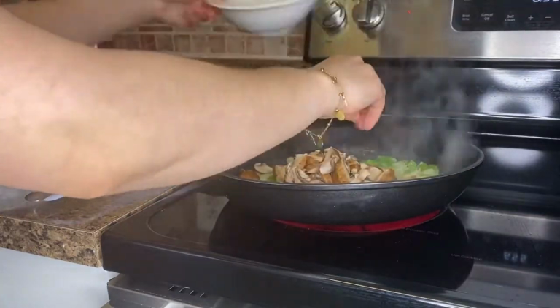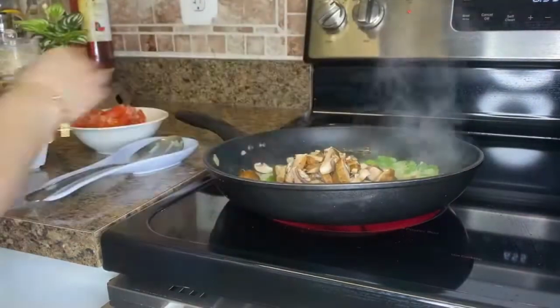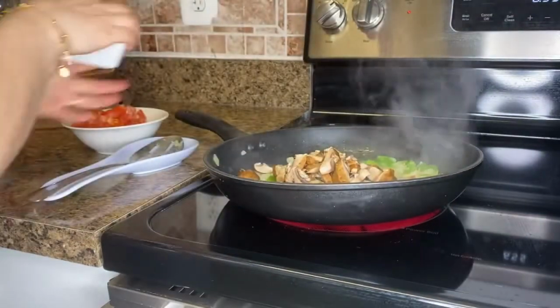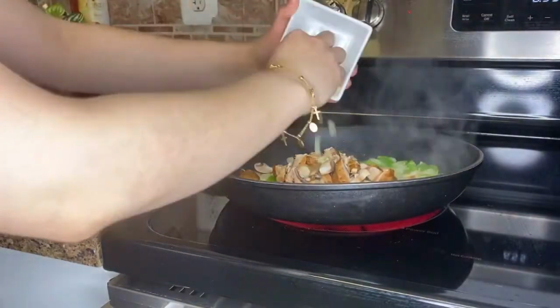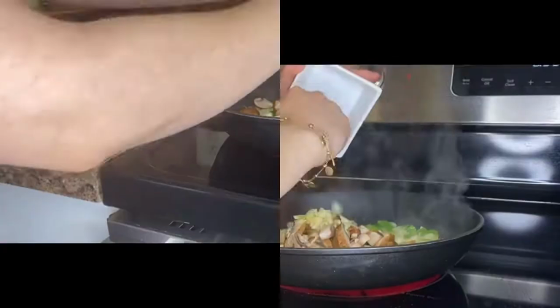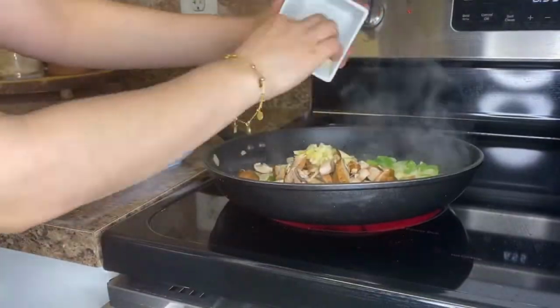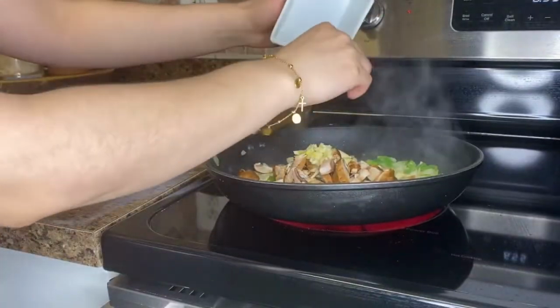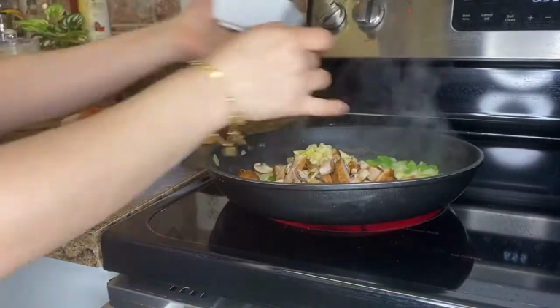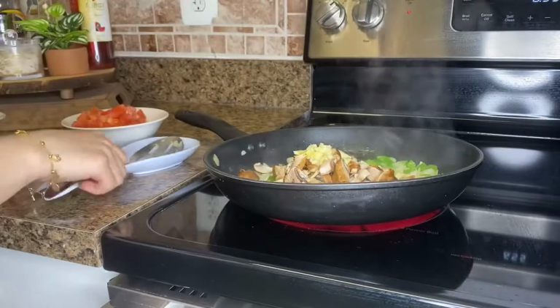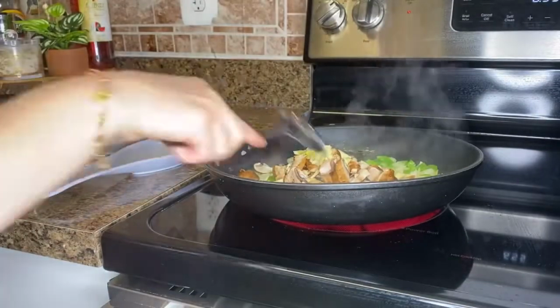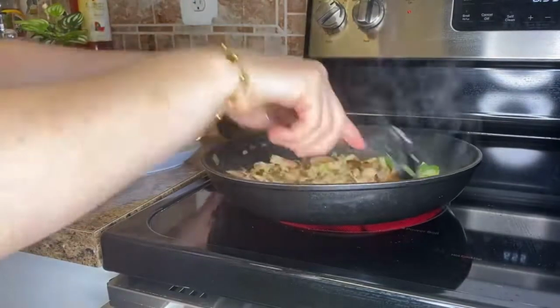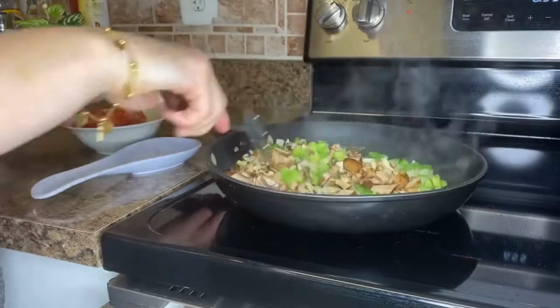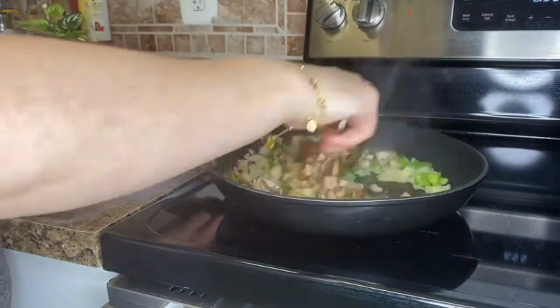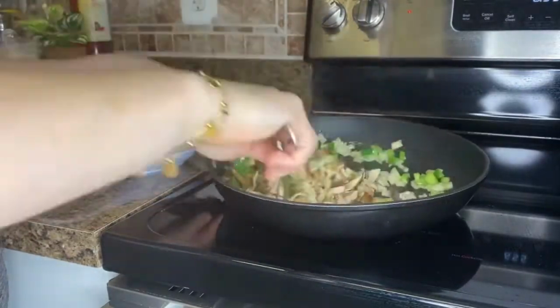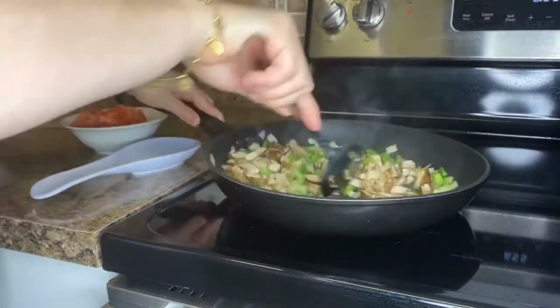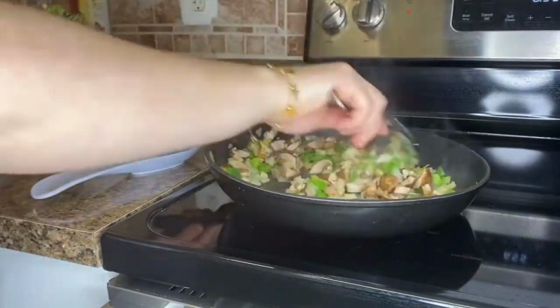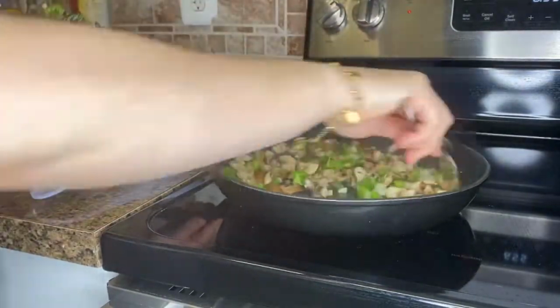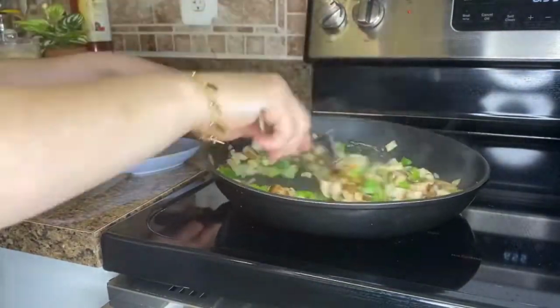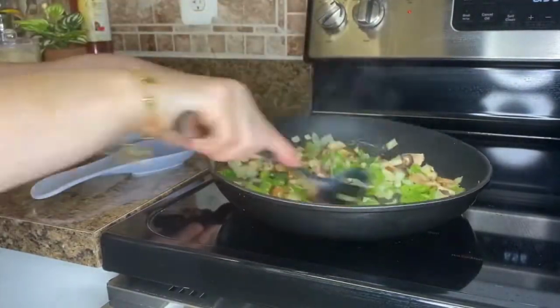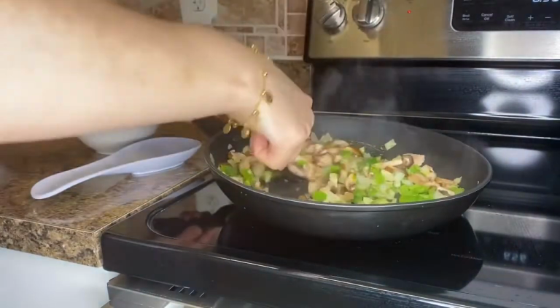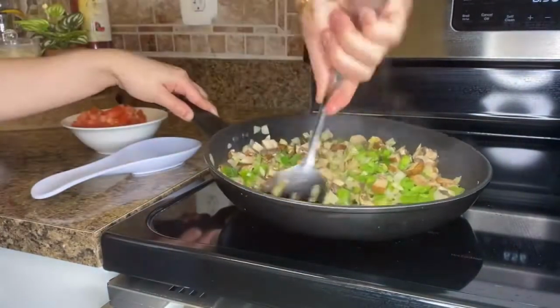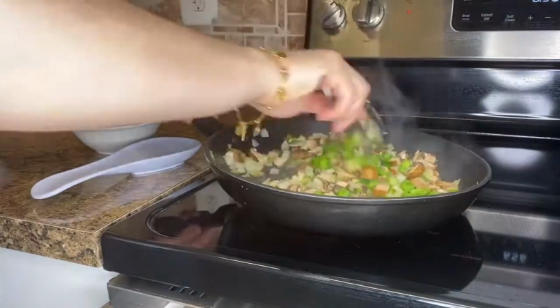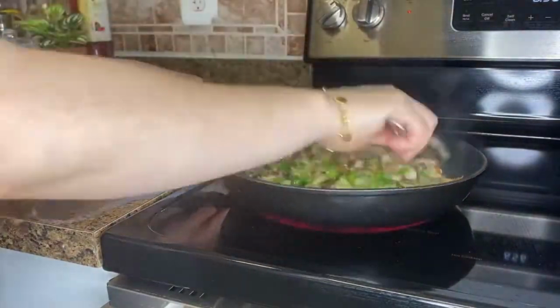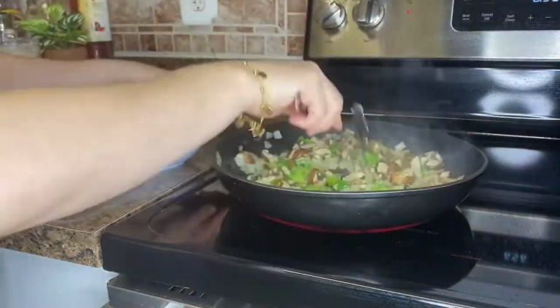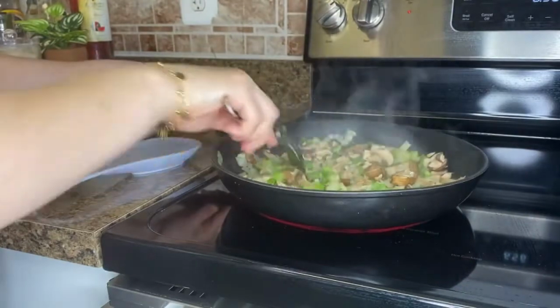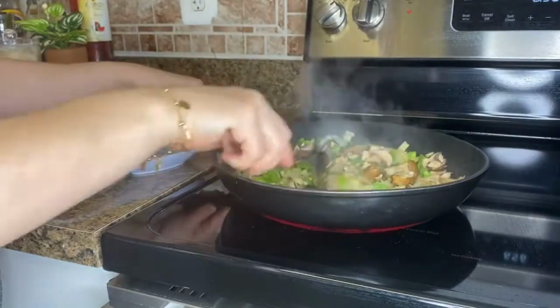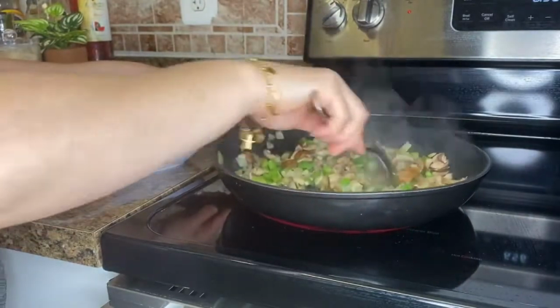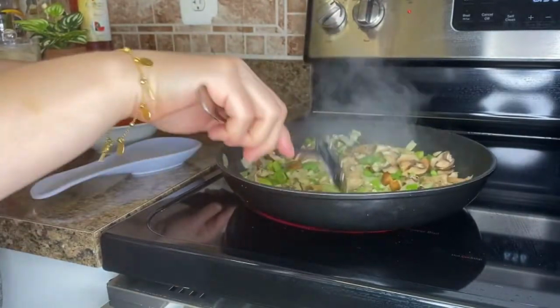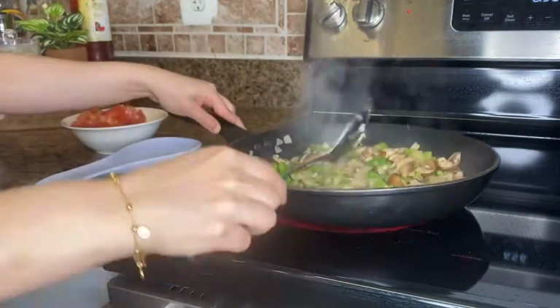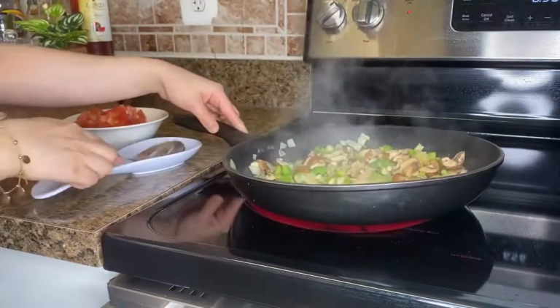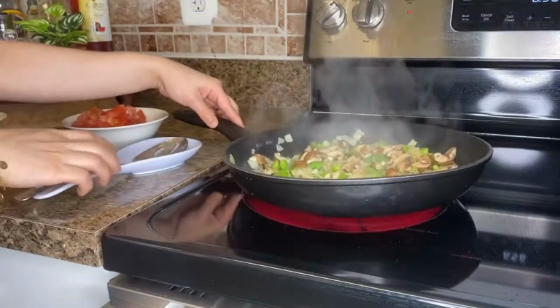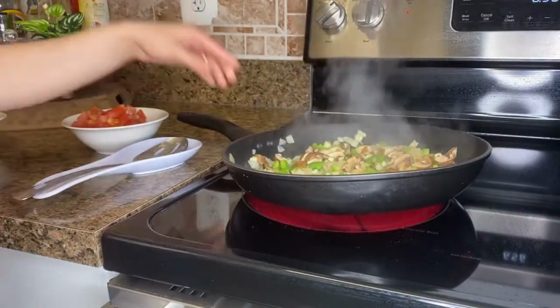After that I add my mushrooms and my garlic, let it cook for a minute, and then I add my tomatoes. All of the ingredients I'm using will be in the description box below, so make sure you go and check it out.